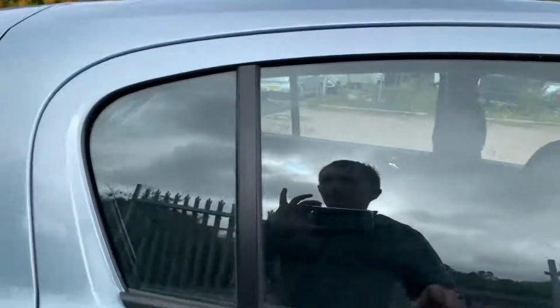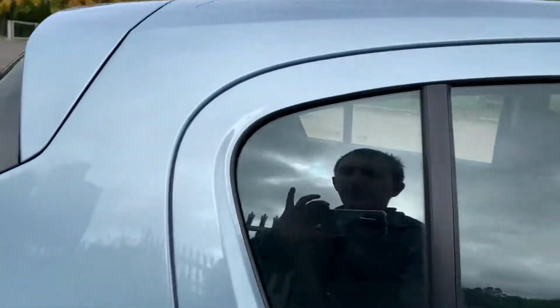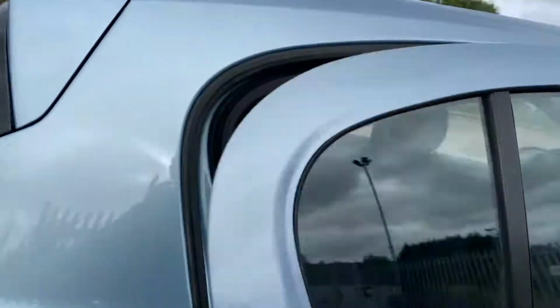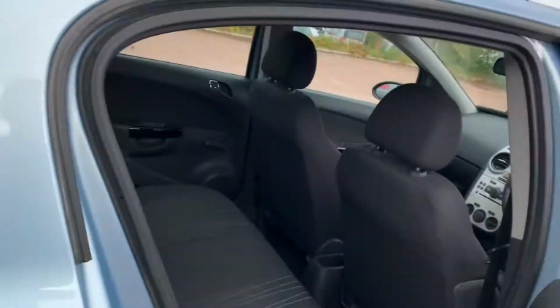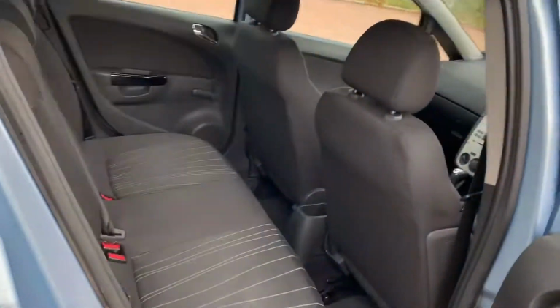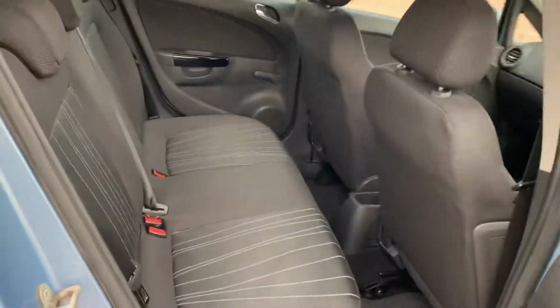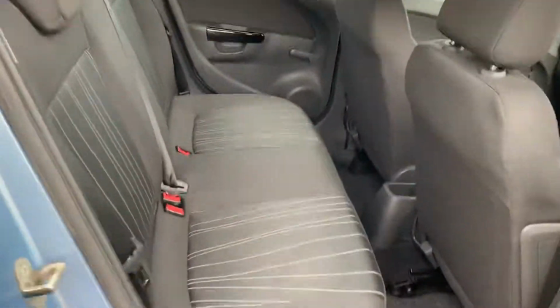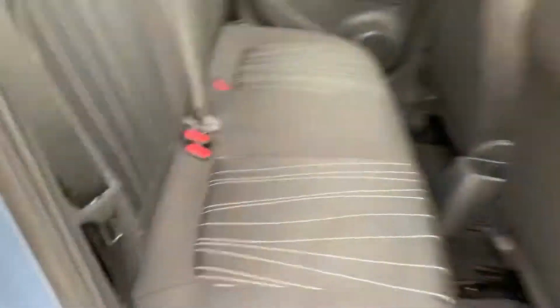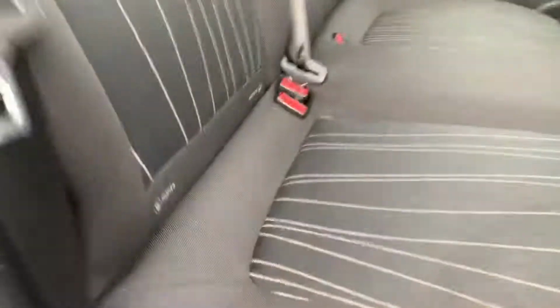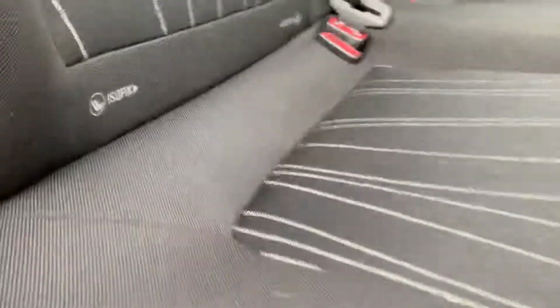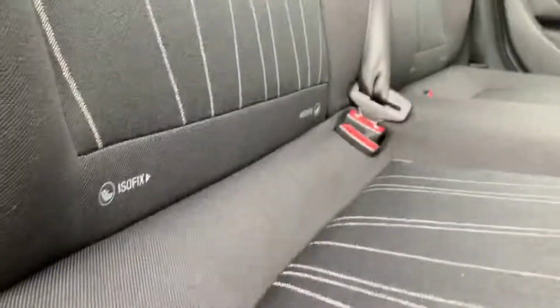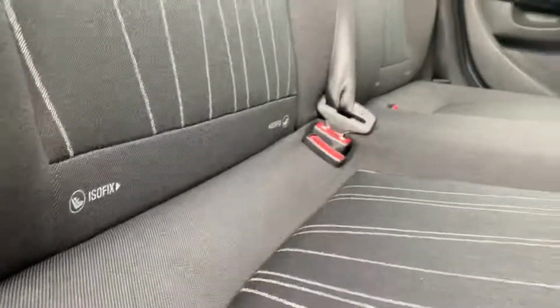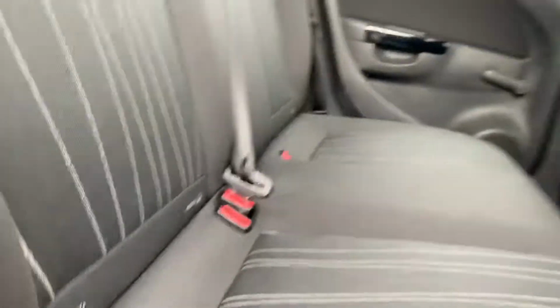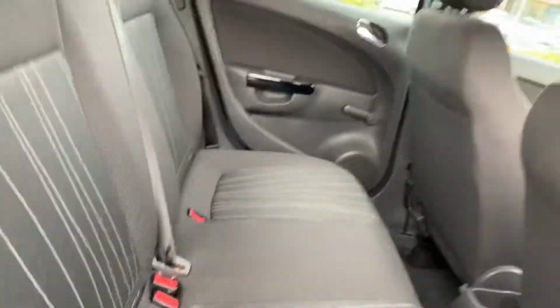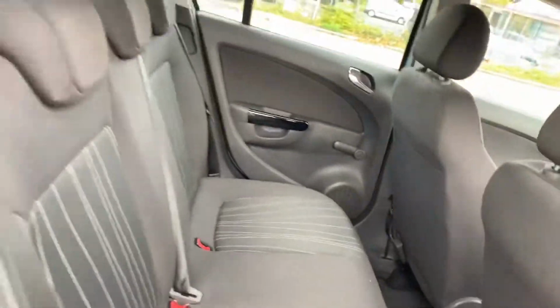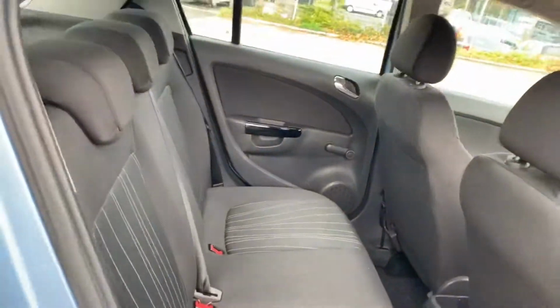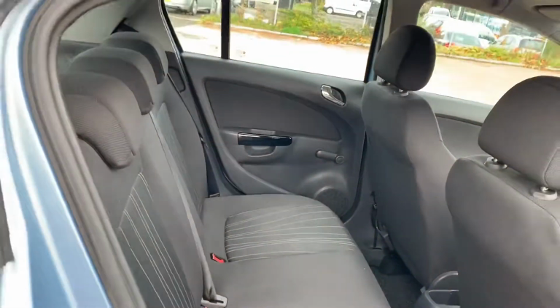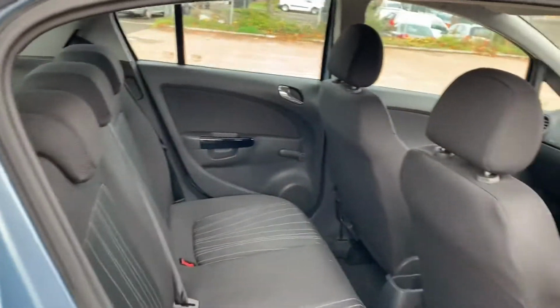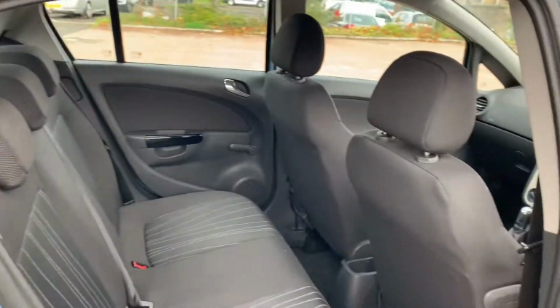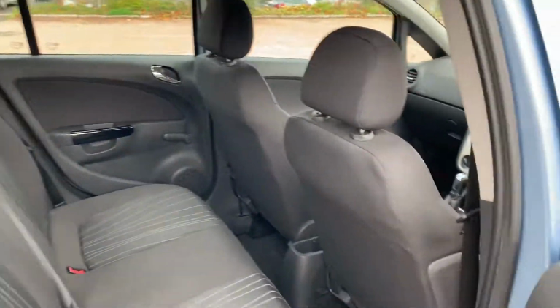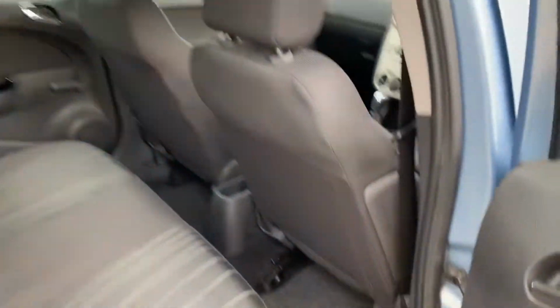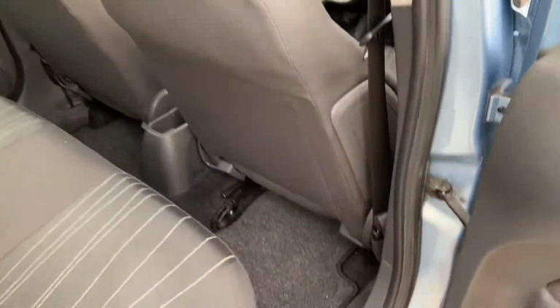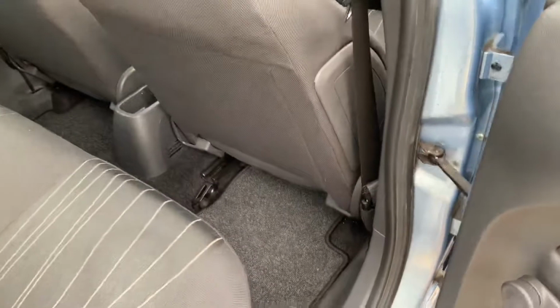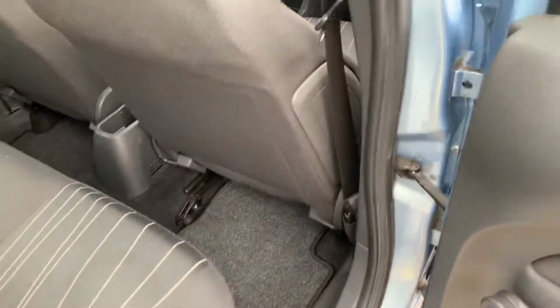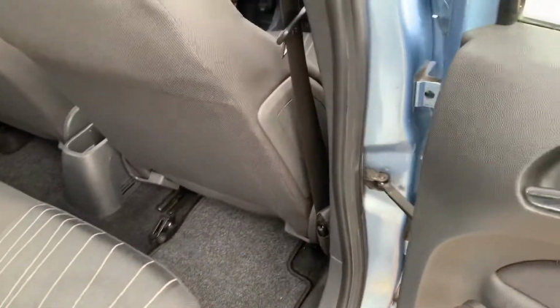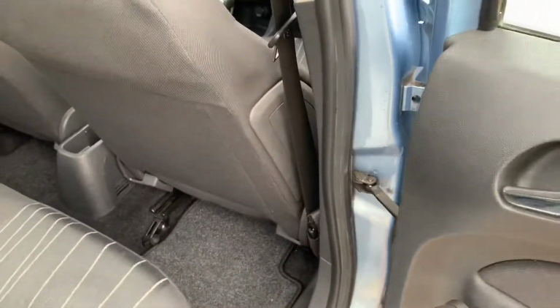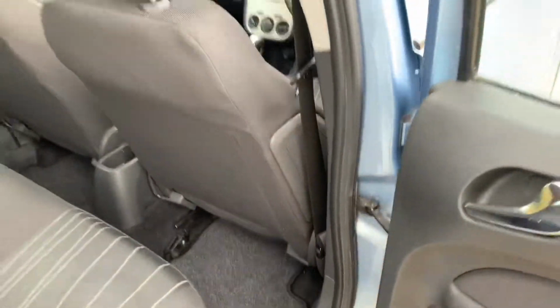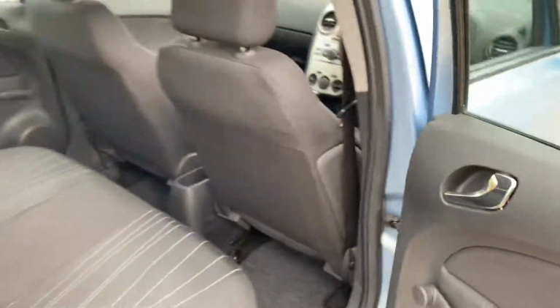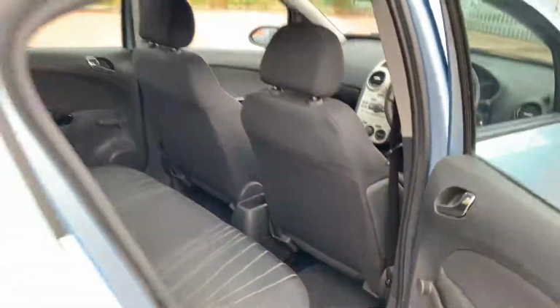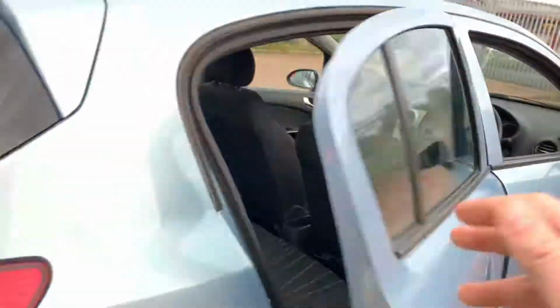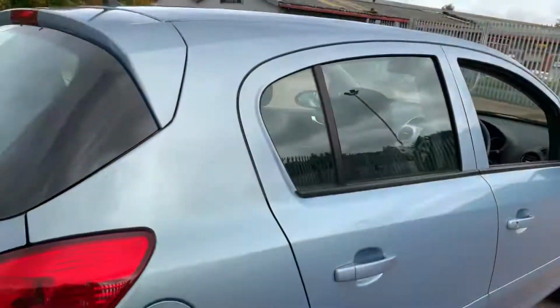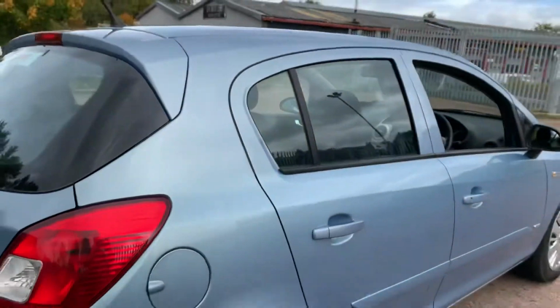Being the 5-door model, it's spacious in the rear, and we've also got Isofix points on both rear seats should you require the use of child seats. Additionally, we have genuine Vauxhall fitted floor mats to protect the carpets.